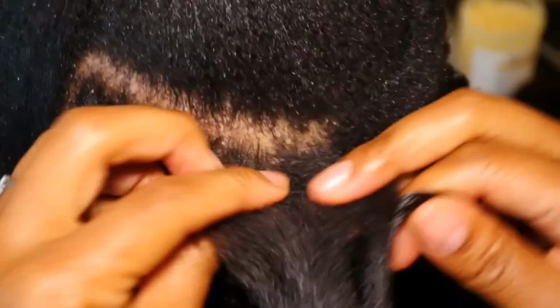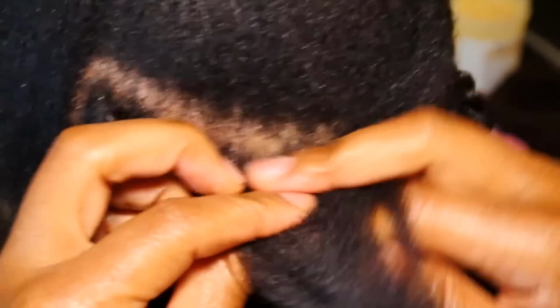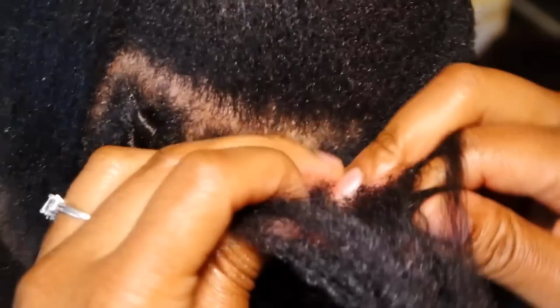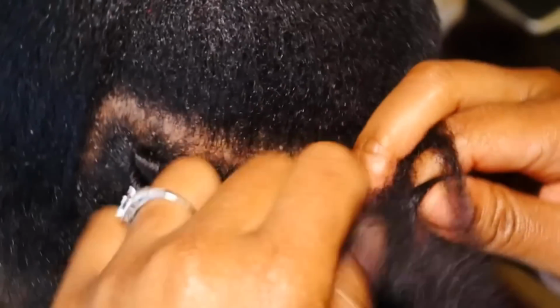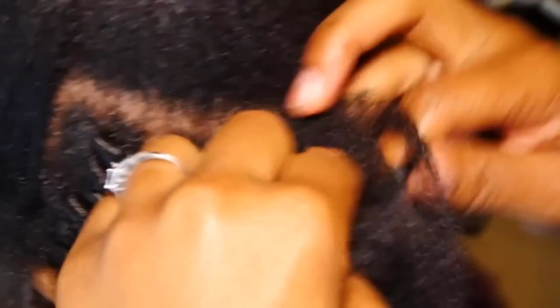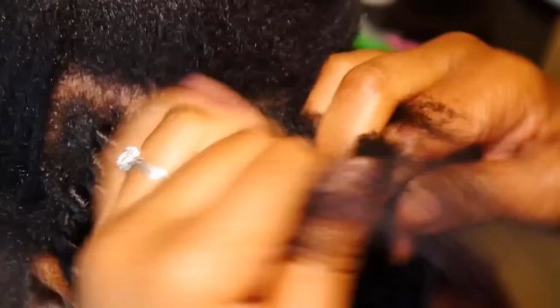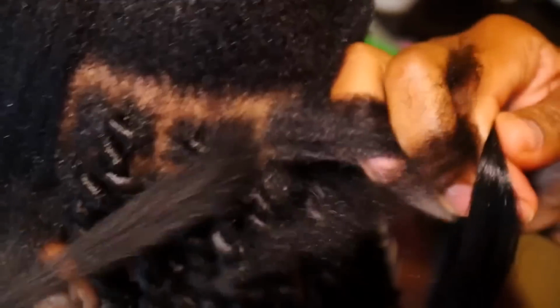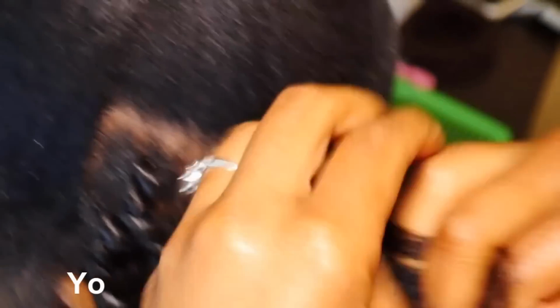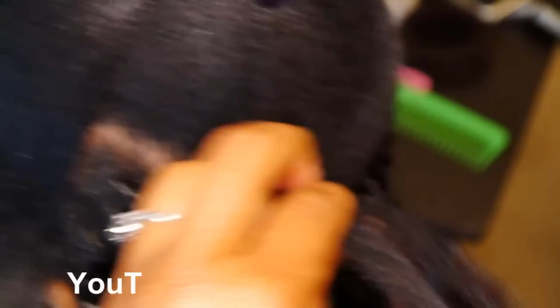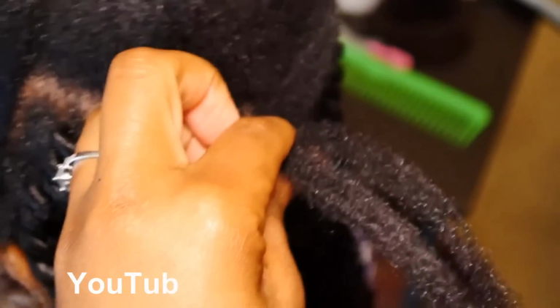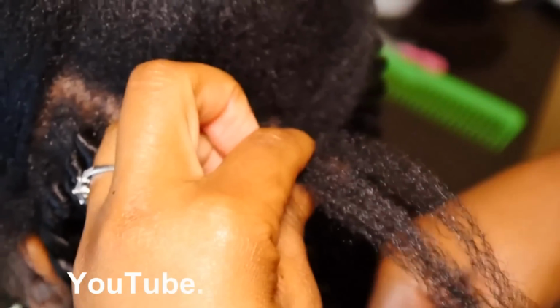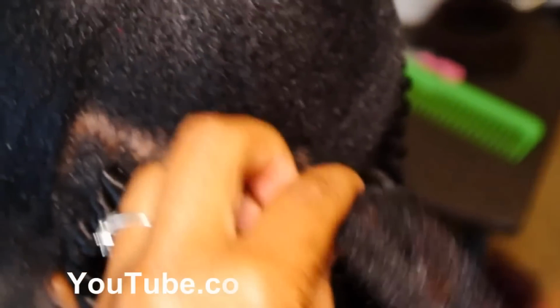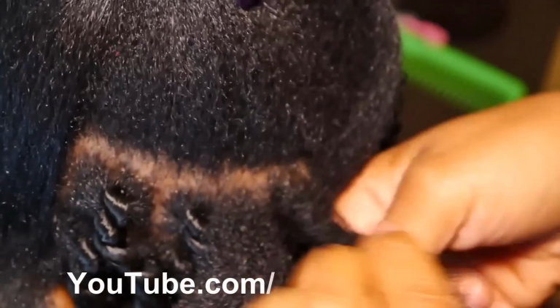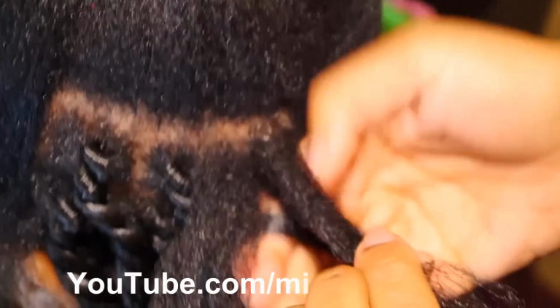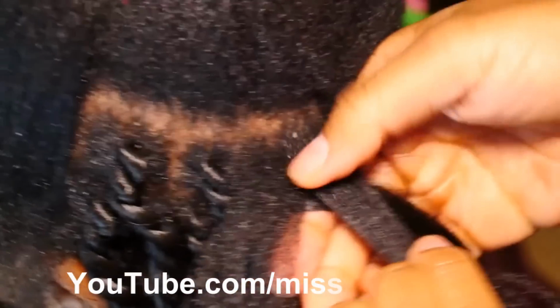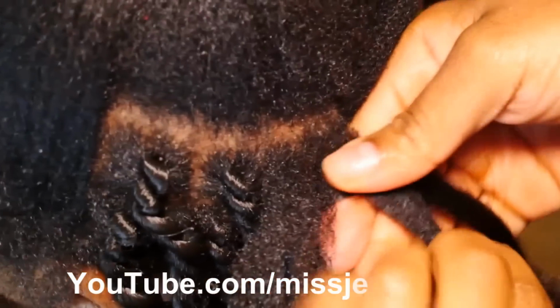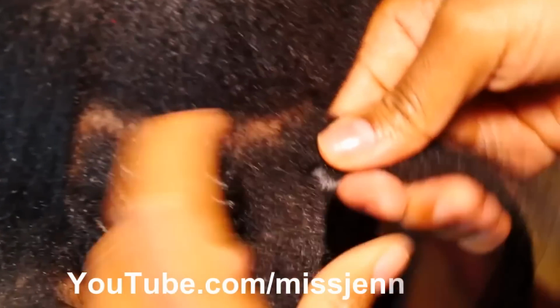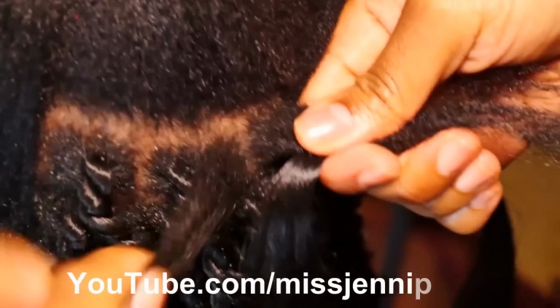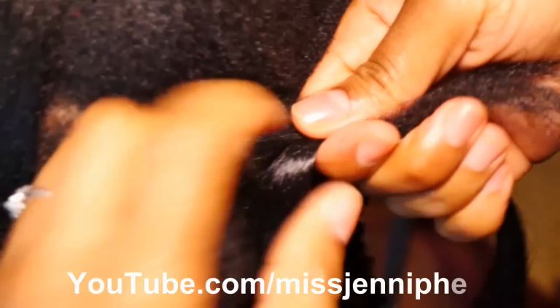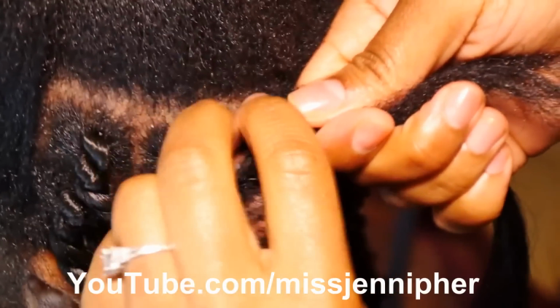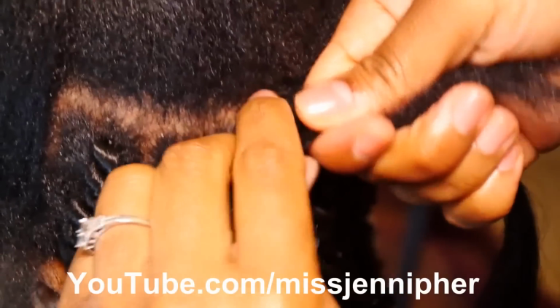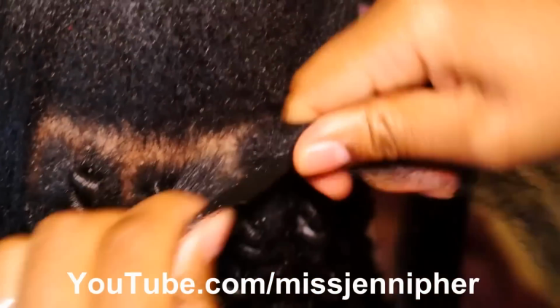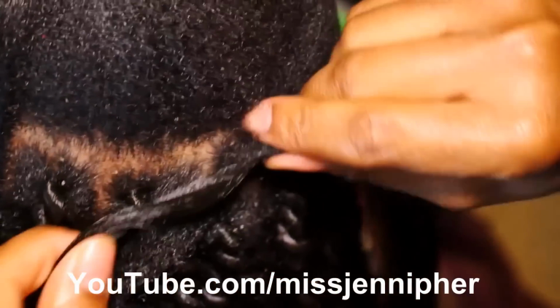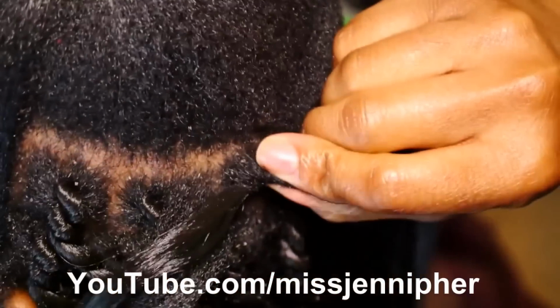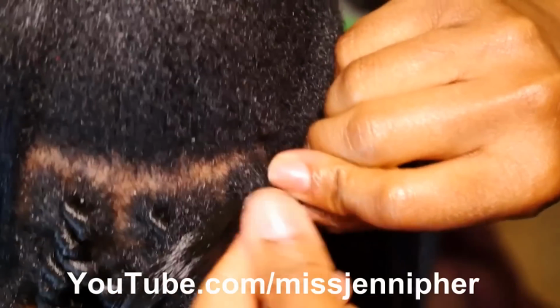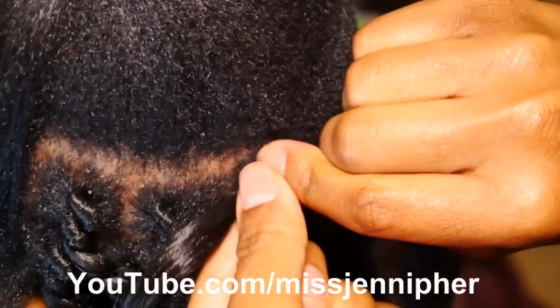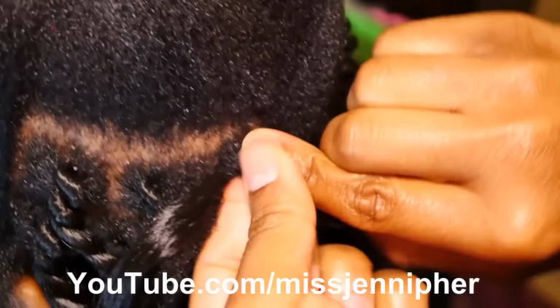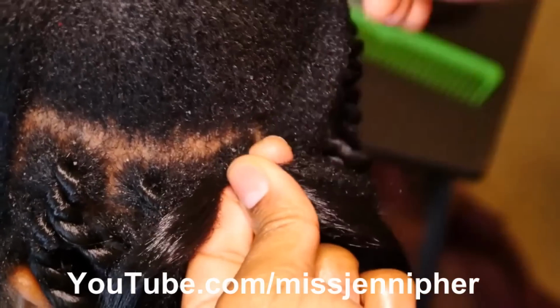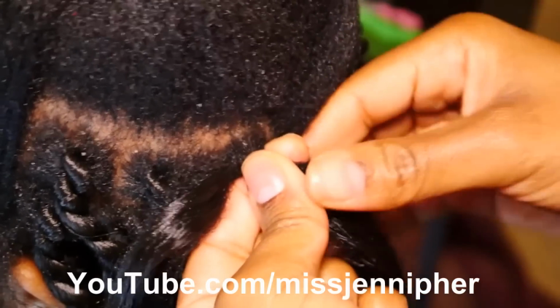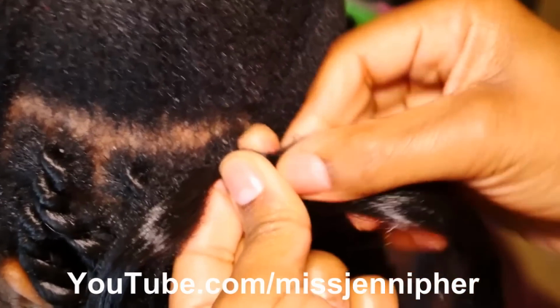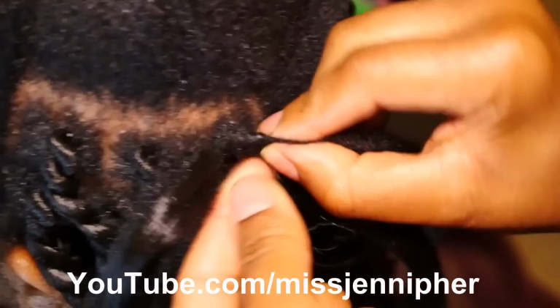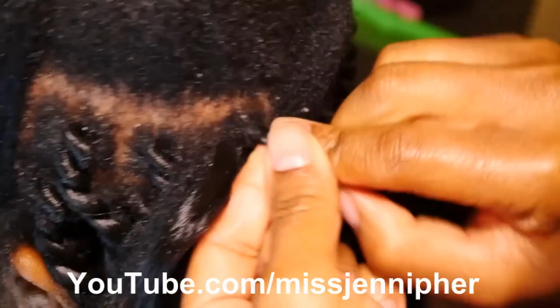So here you're going to take the piece of hair you're going to use and split it into two pieces. You're going to take the extension, put it underneath one piece of the hair and the other one over the other piece of the hair.